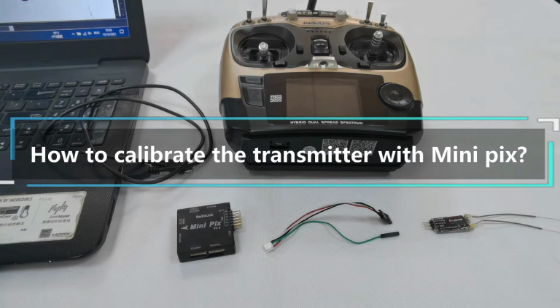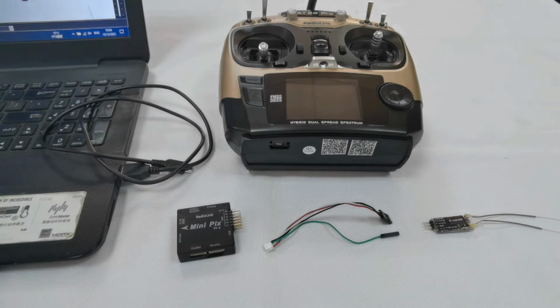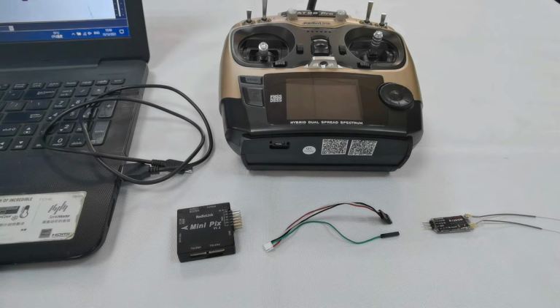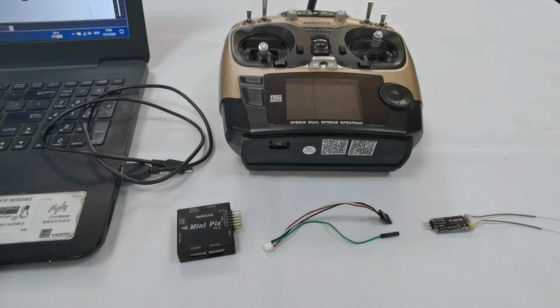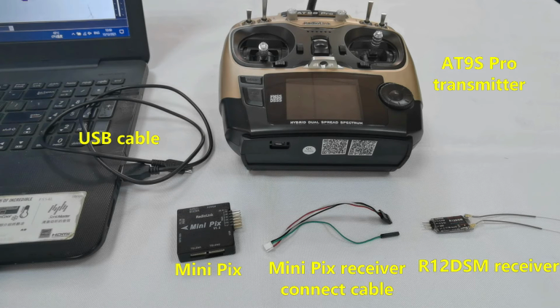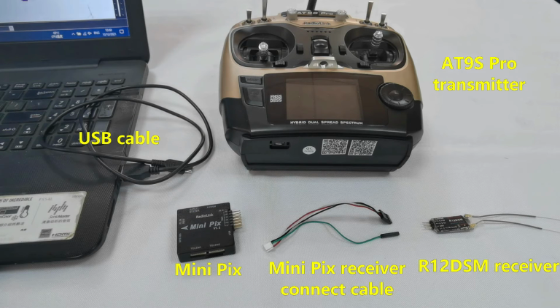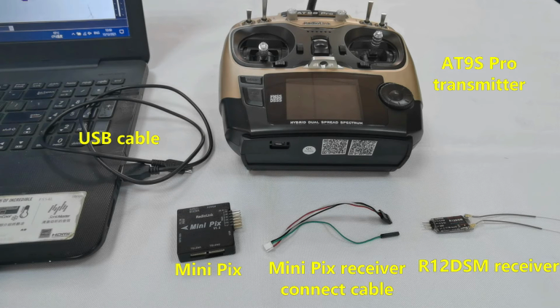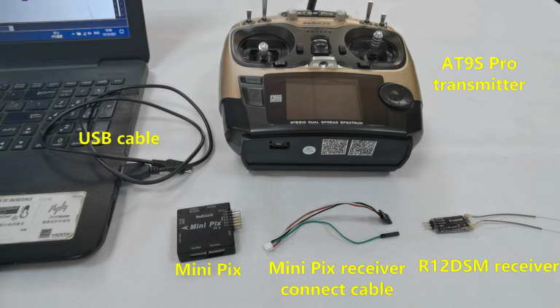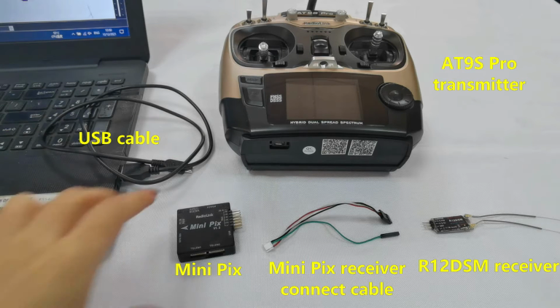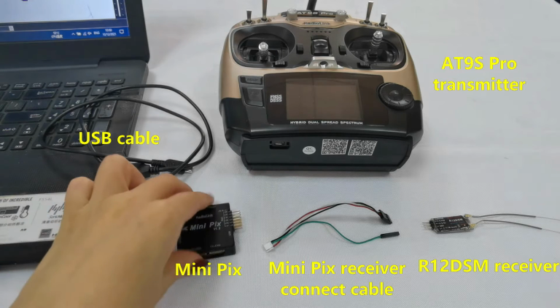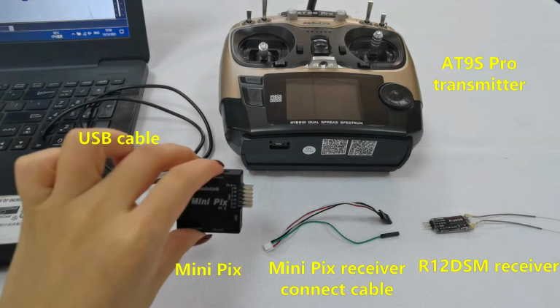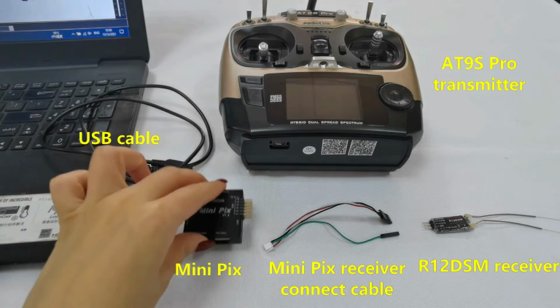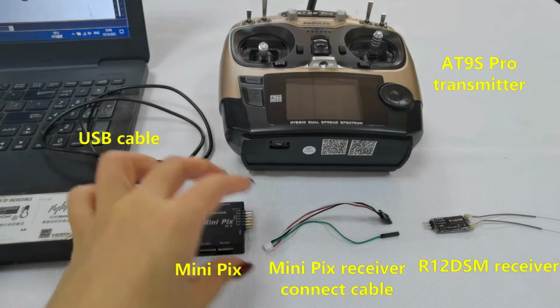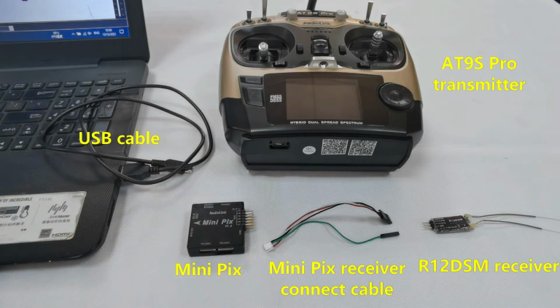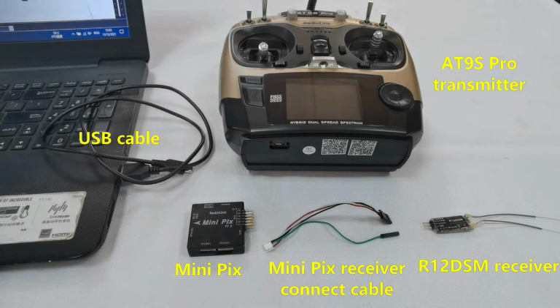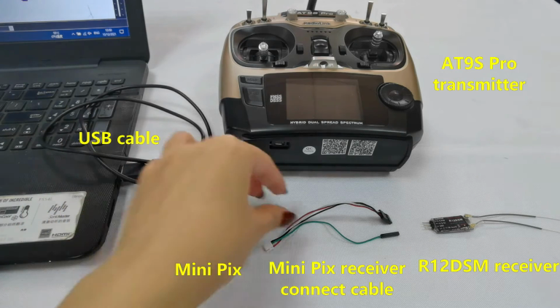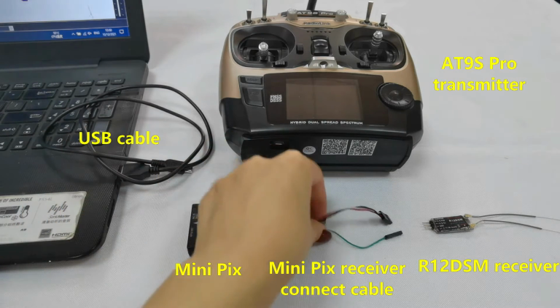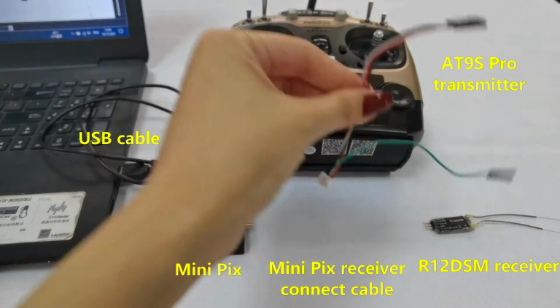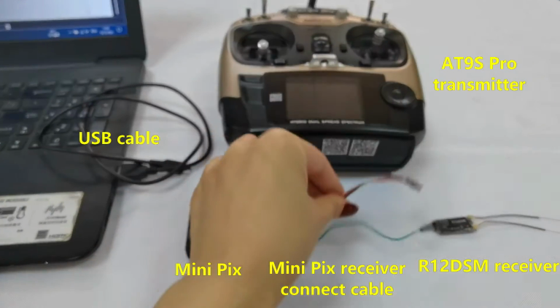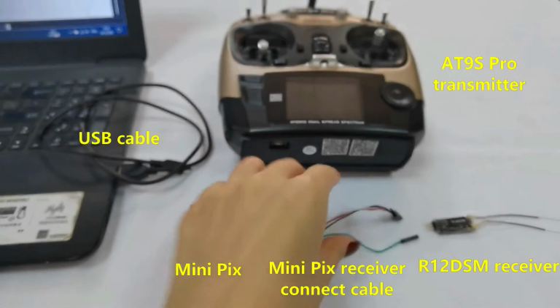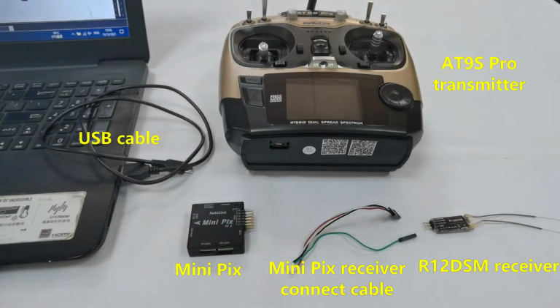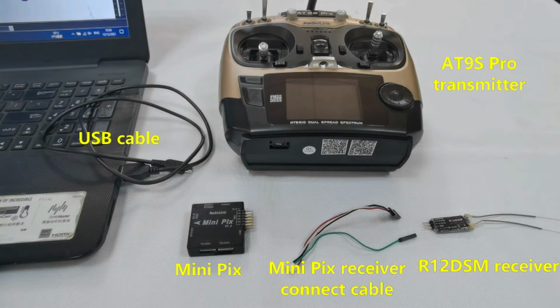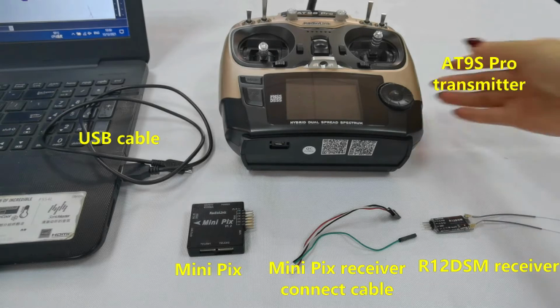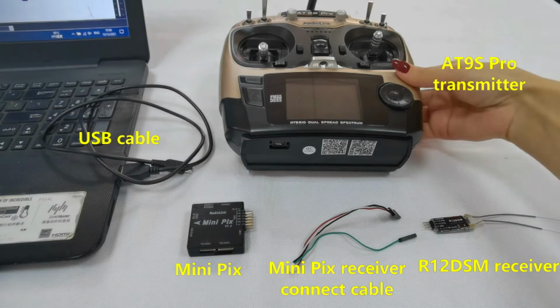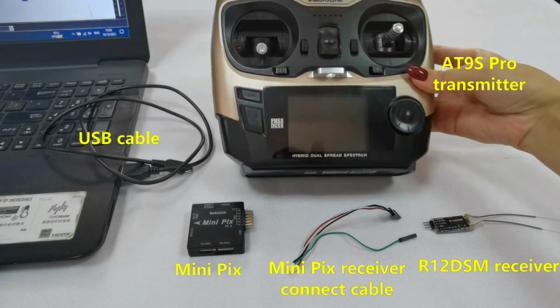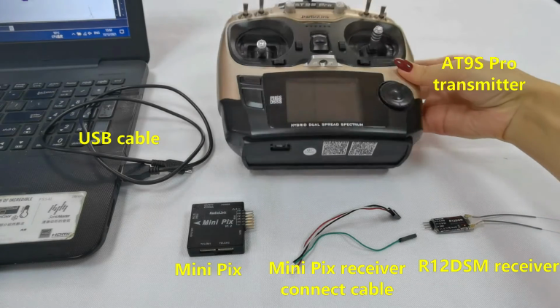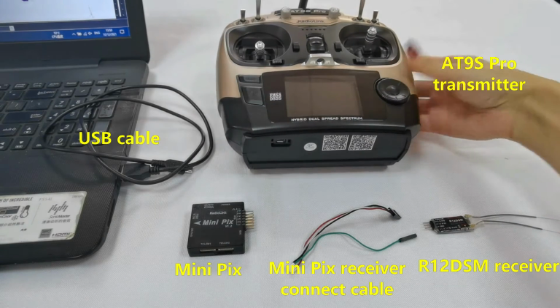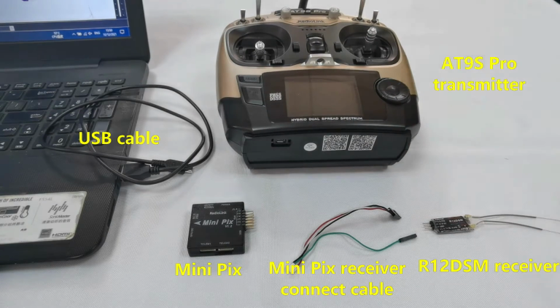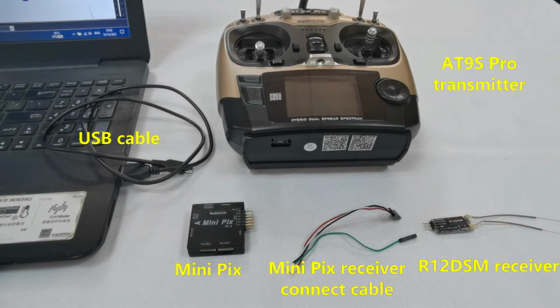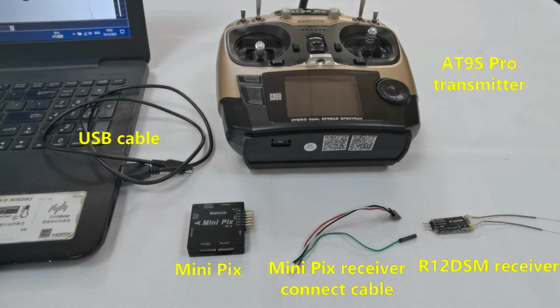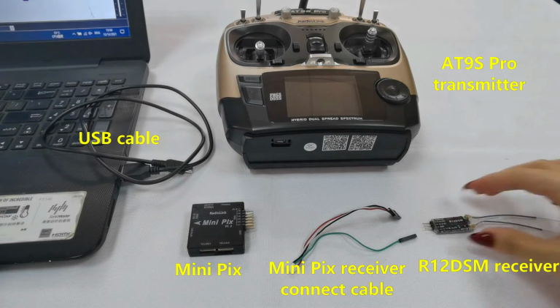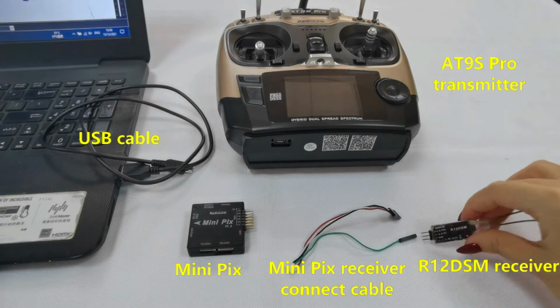Here are all the devices we need: RadioLink Flight Controller Minipix, Minipix Receiver Connect Cable, RadioLink Transmitter AT9S Pro, and RadioLink Receiver R12 DSM.